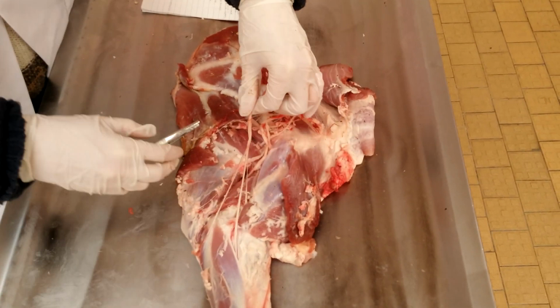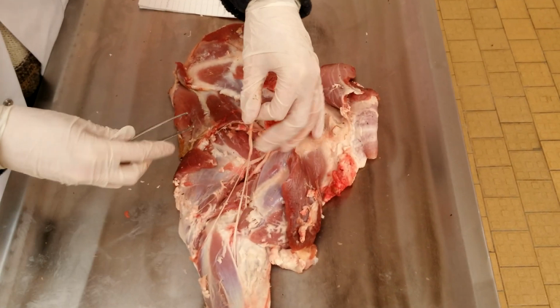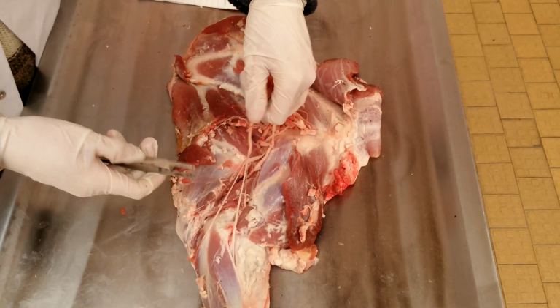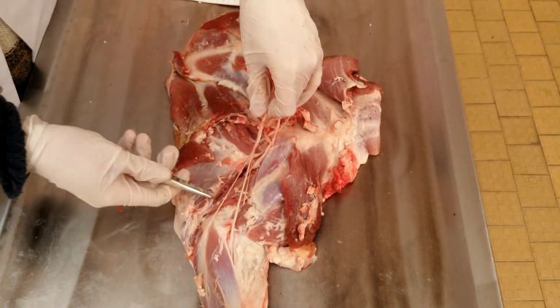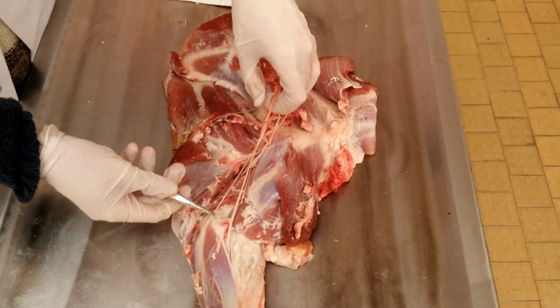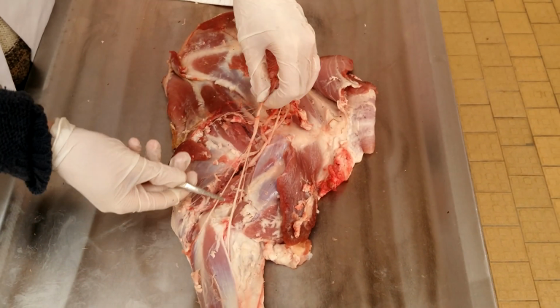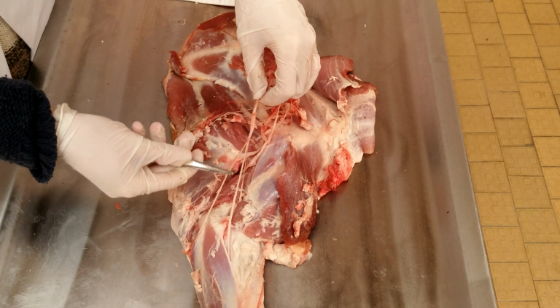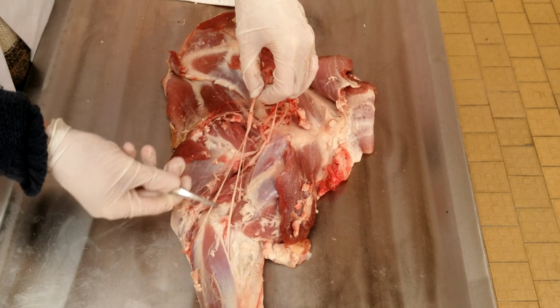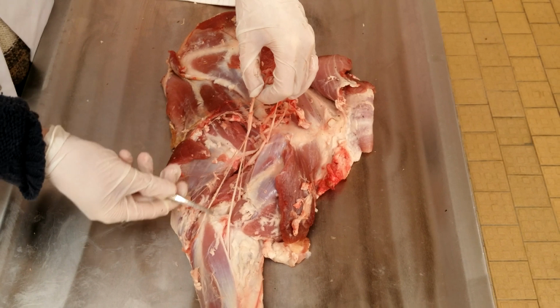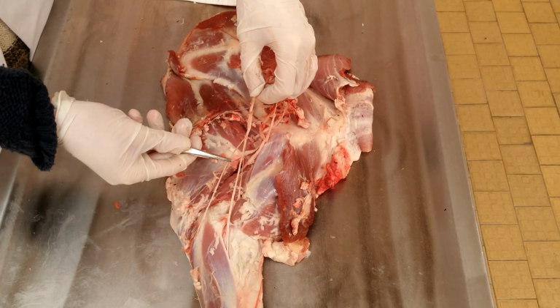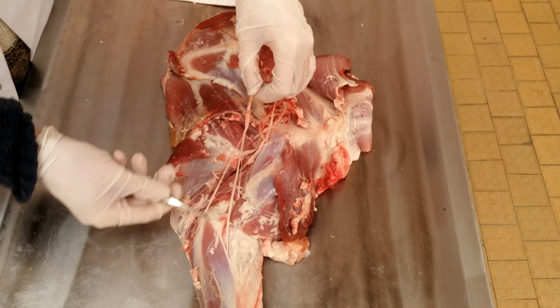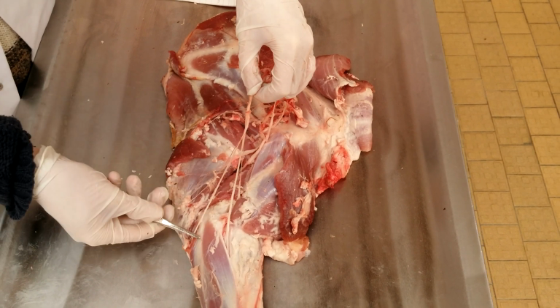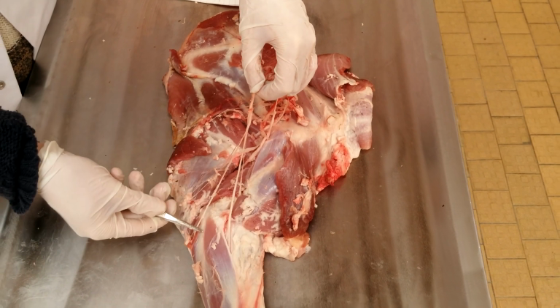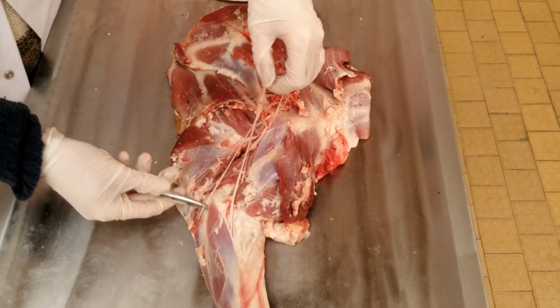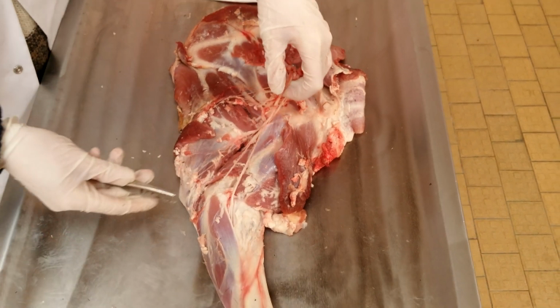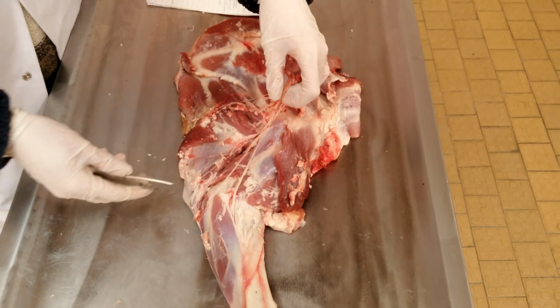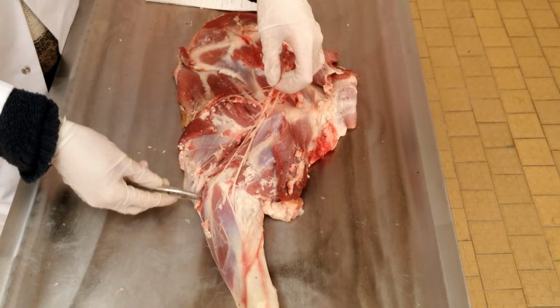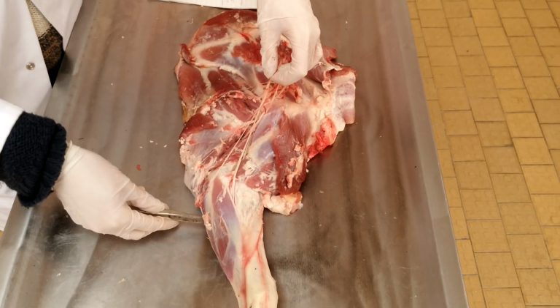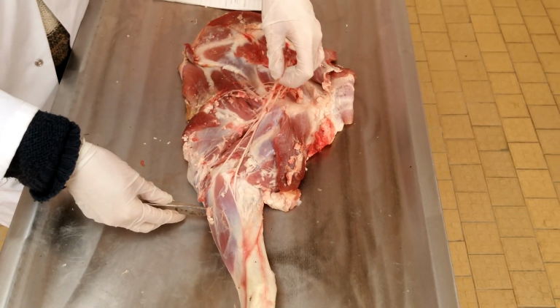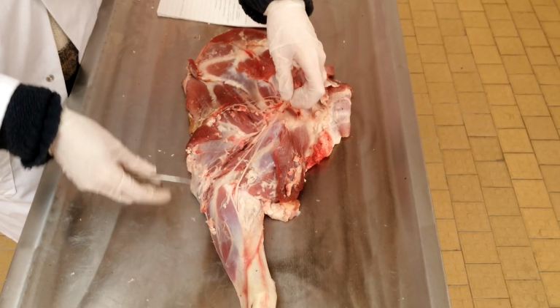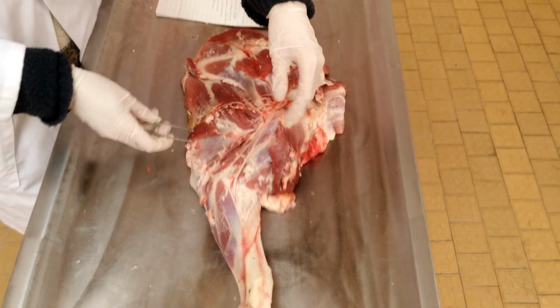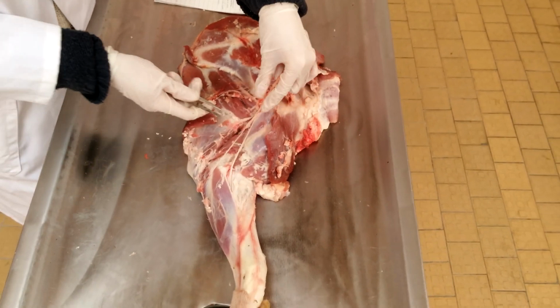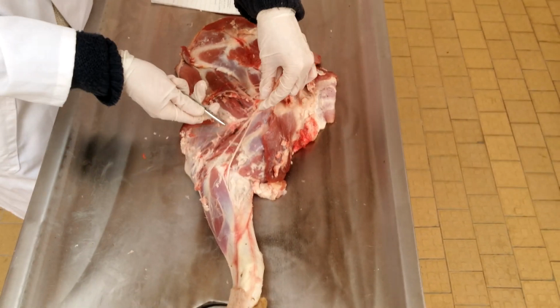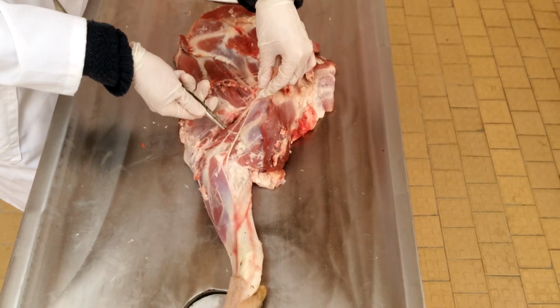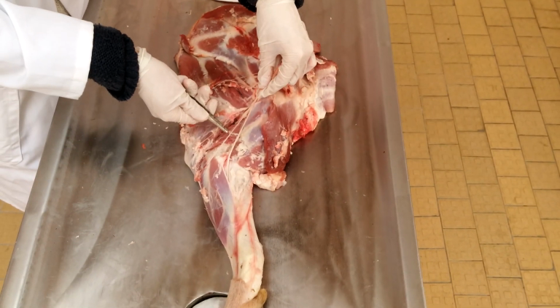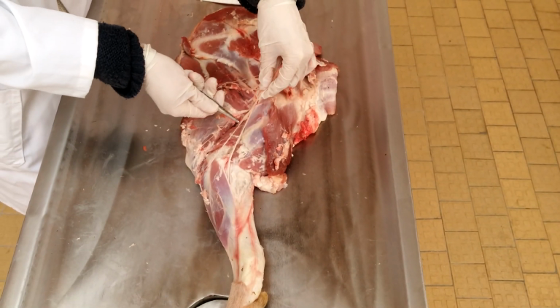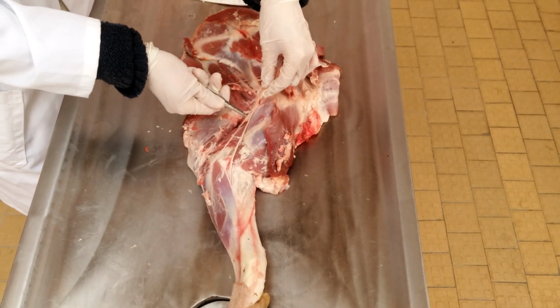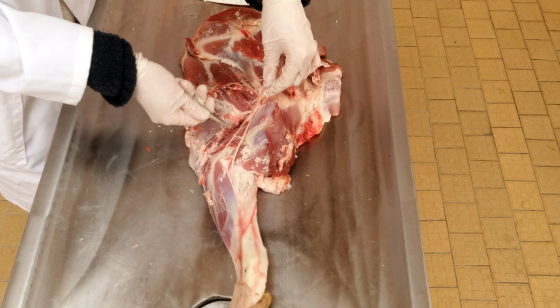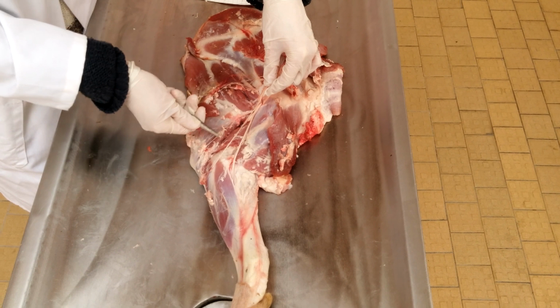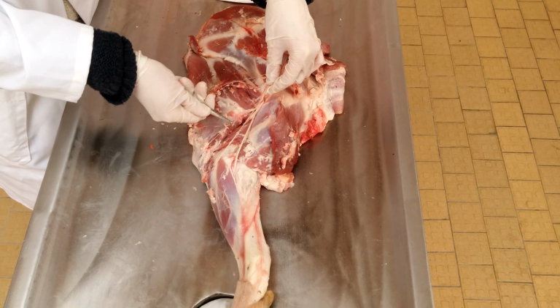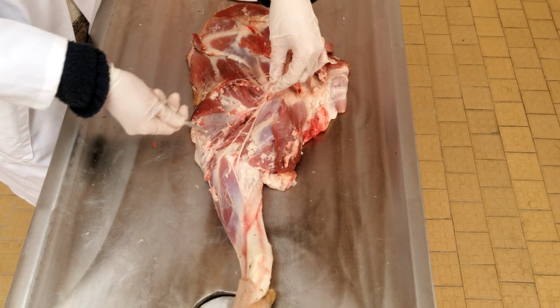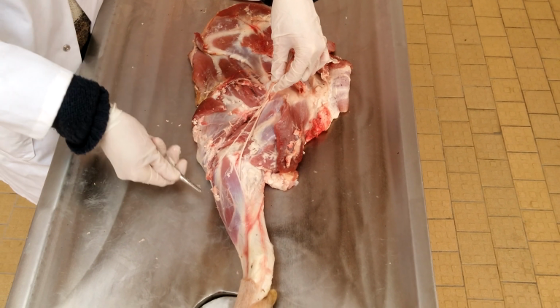Then the nervus ulnaris, which we can use here, and the nervus cutaneous antebrachii medialis.